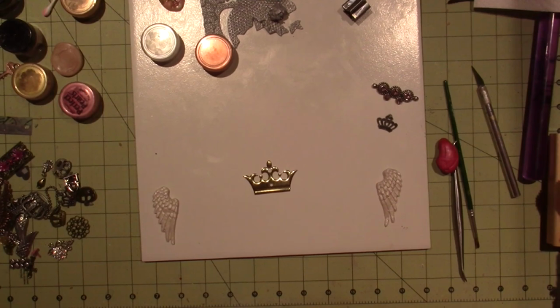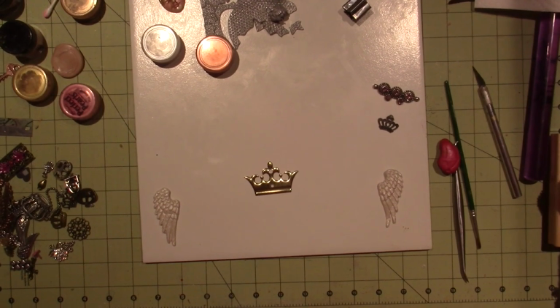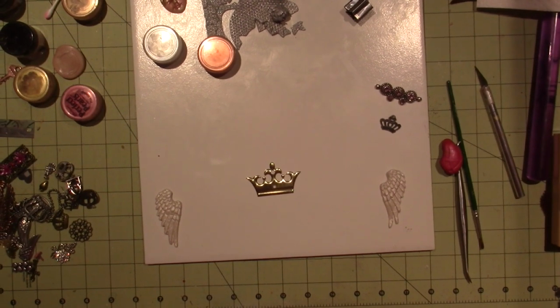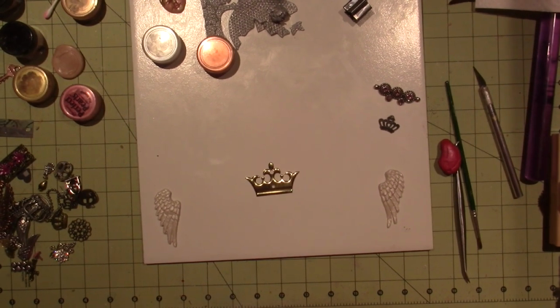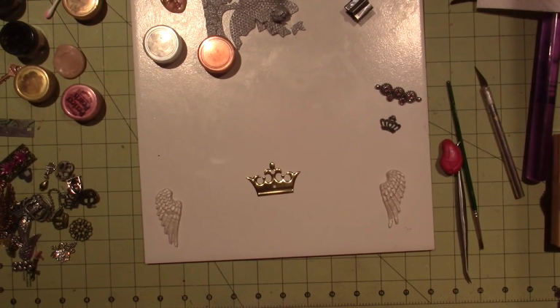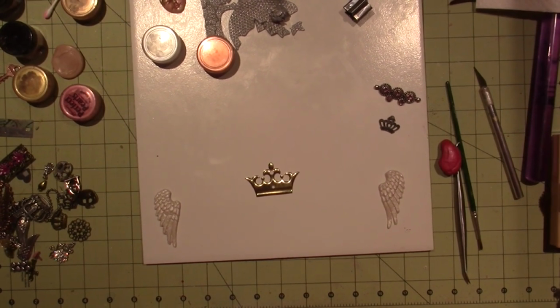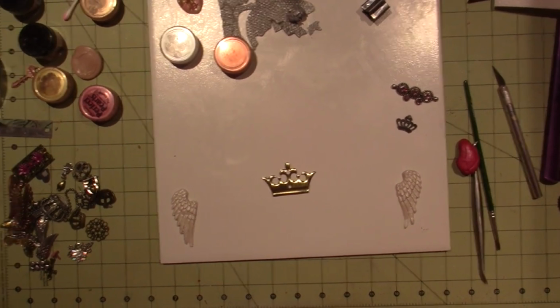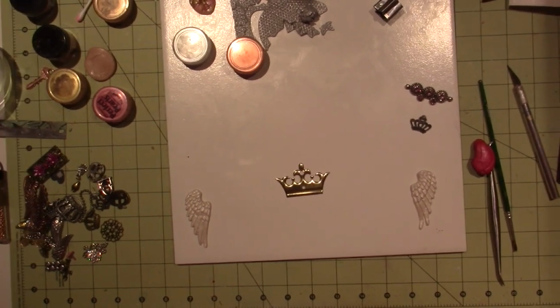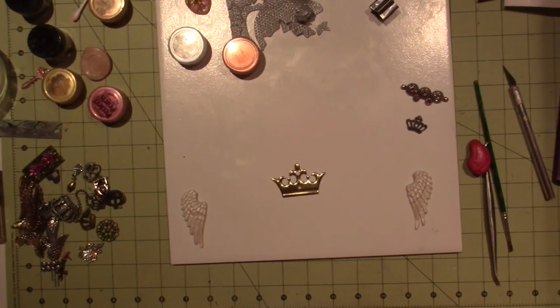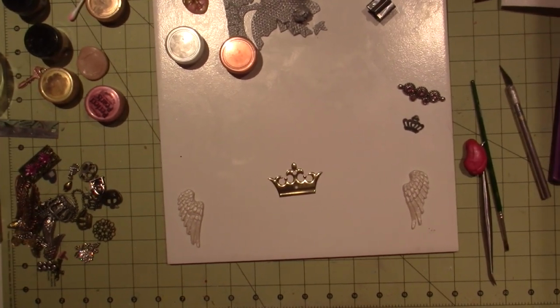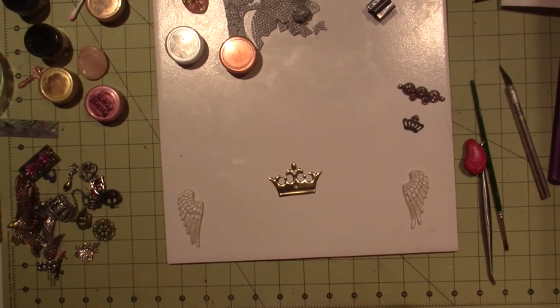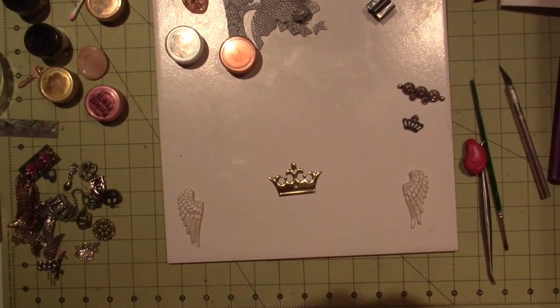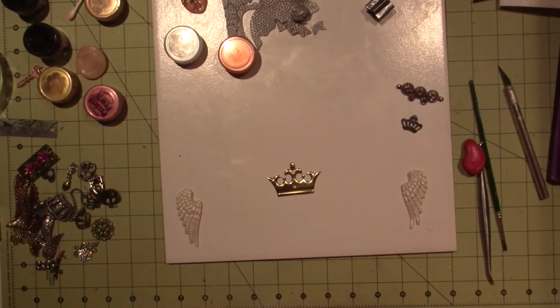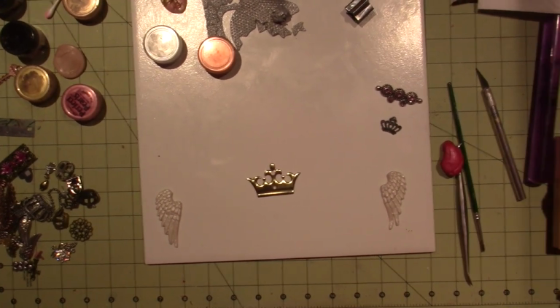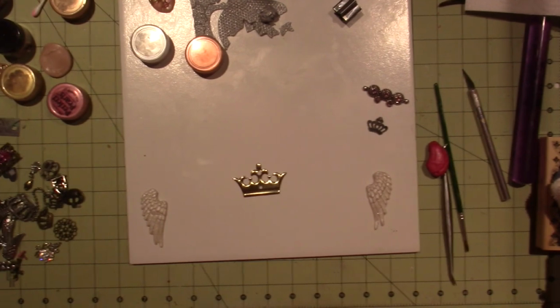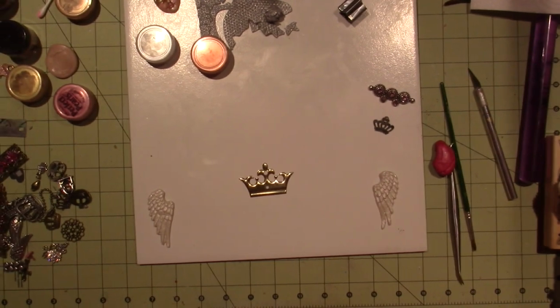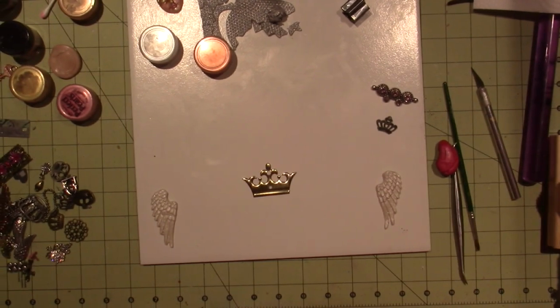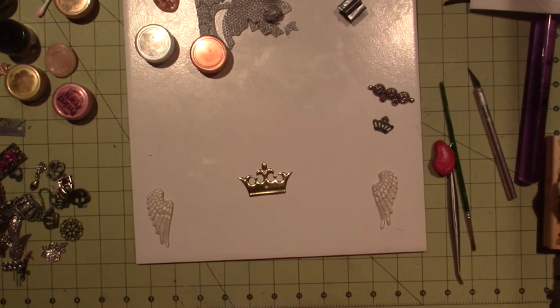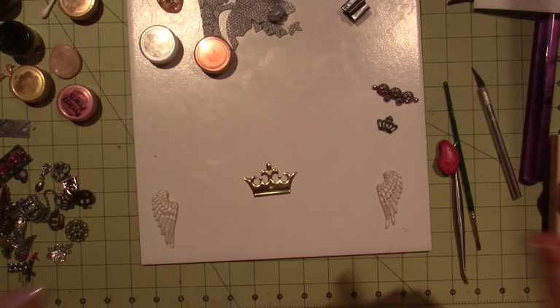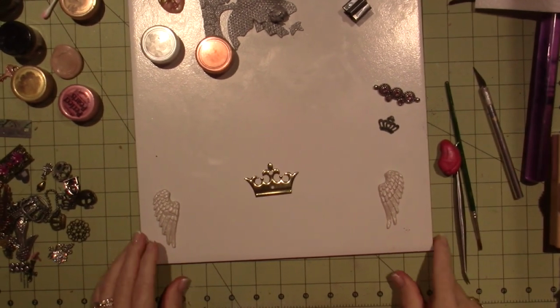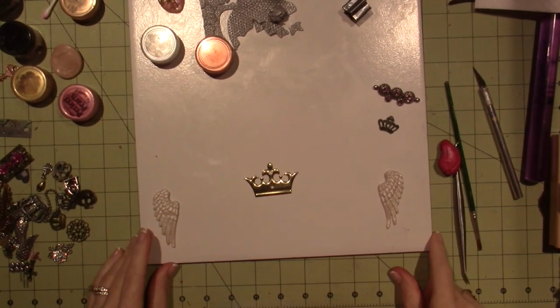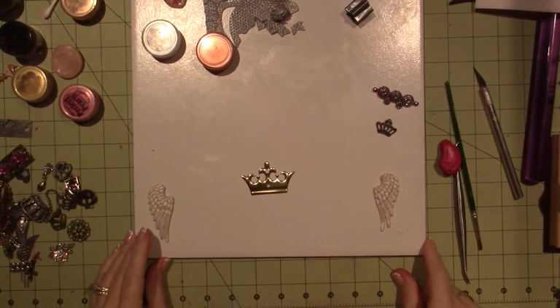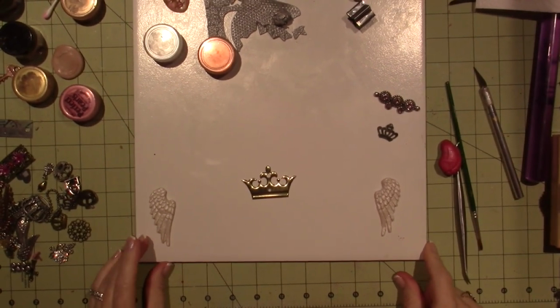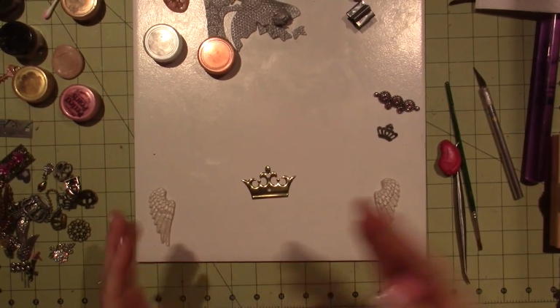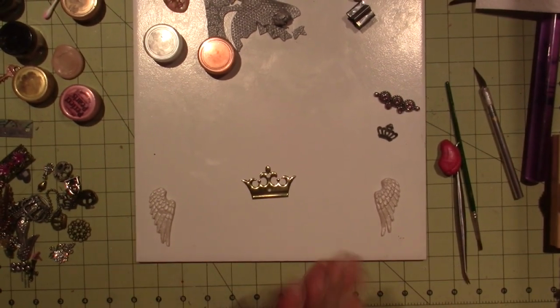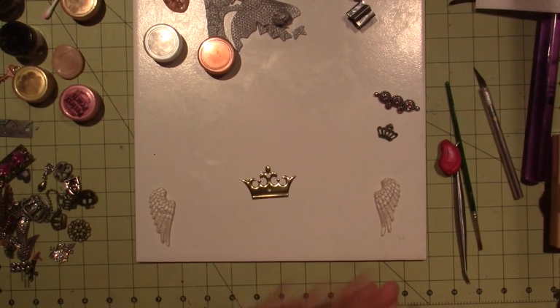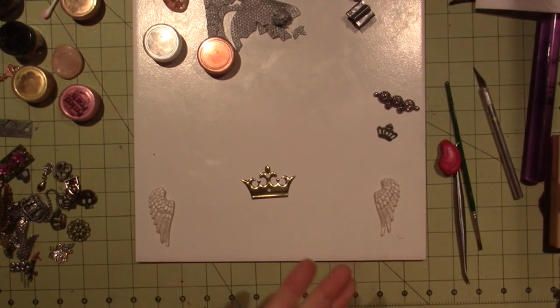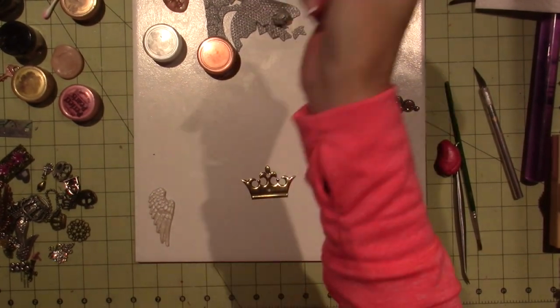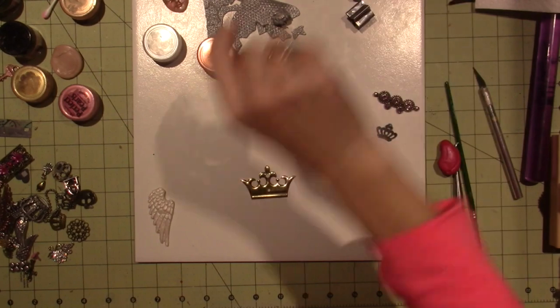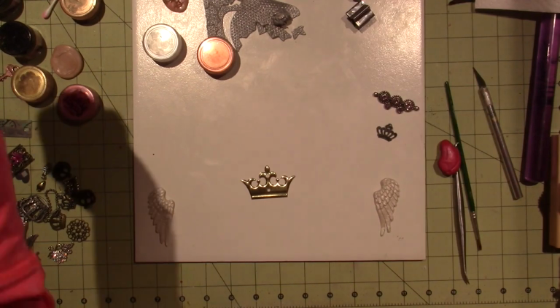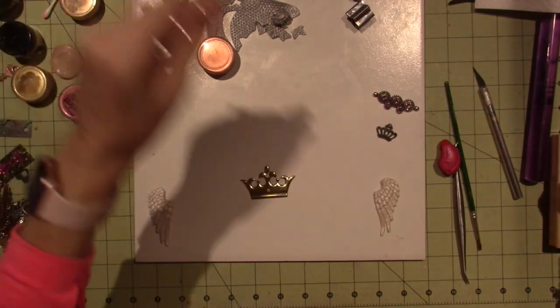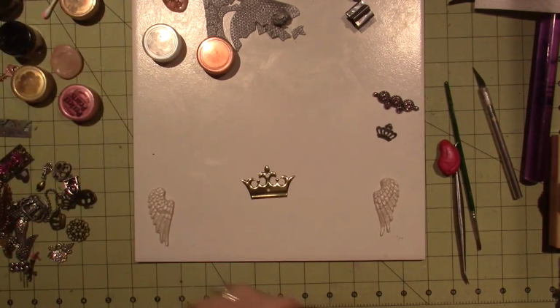Hello, it's Sarah, and I'm back to — my camera looks crooked — creating a two-dimensional art doll.